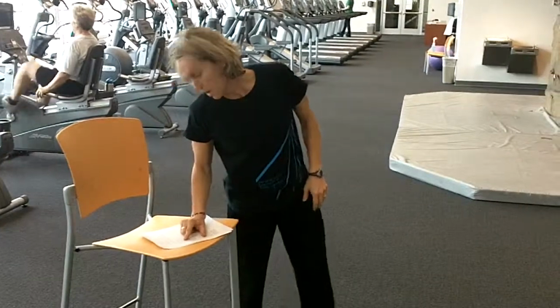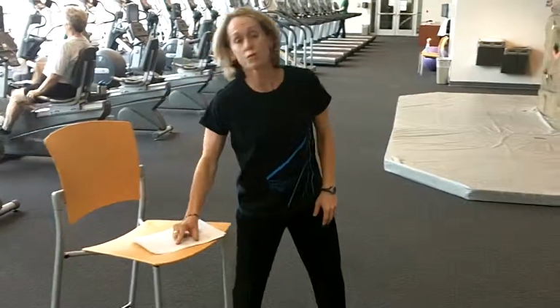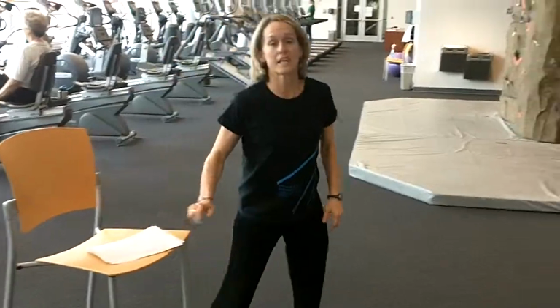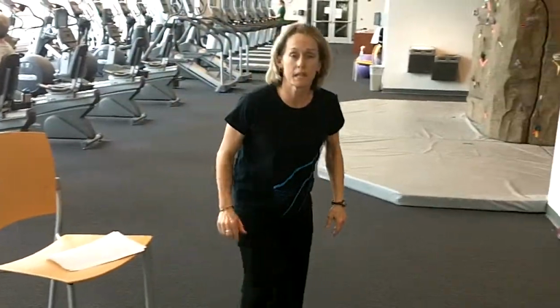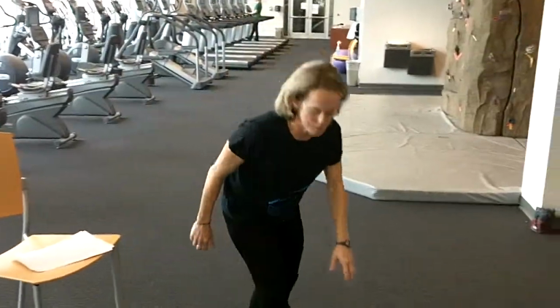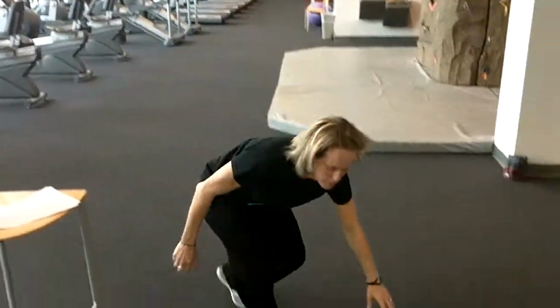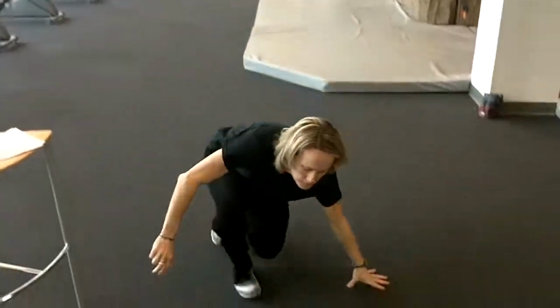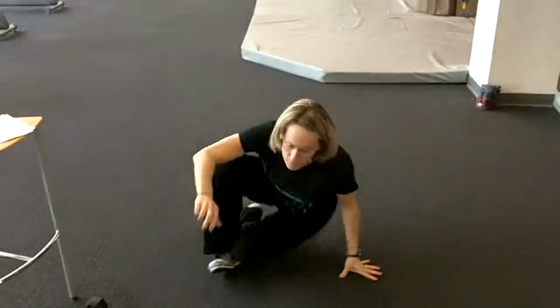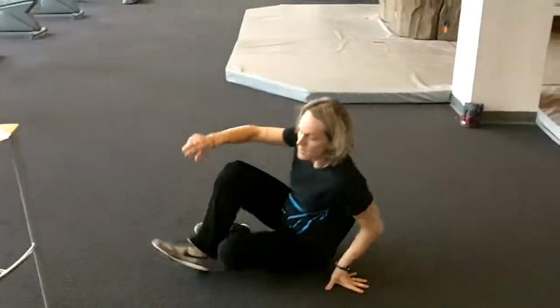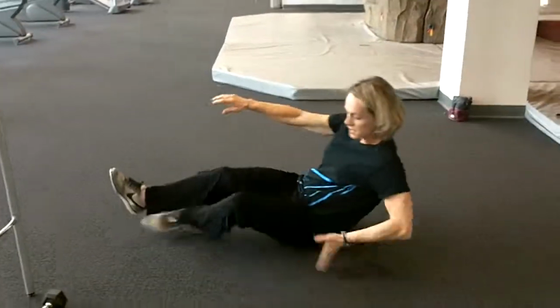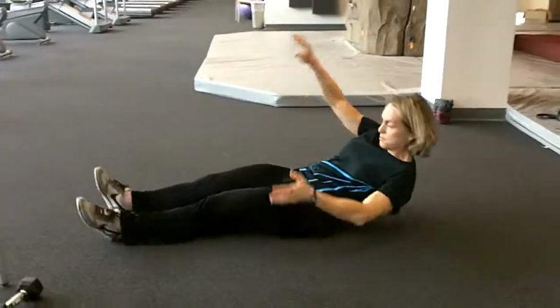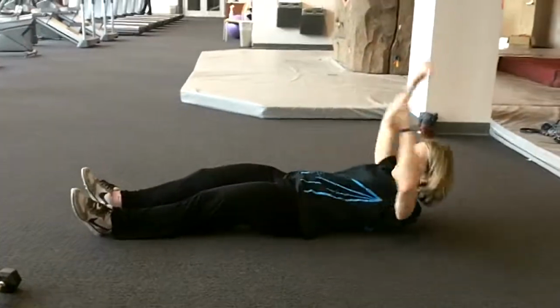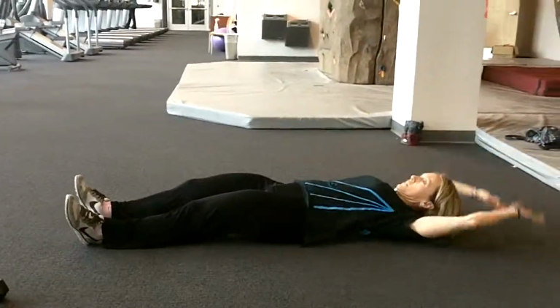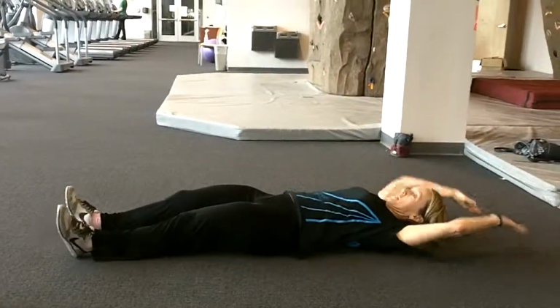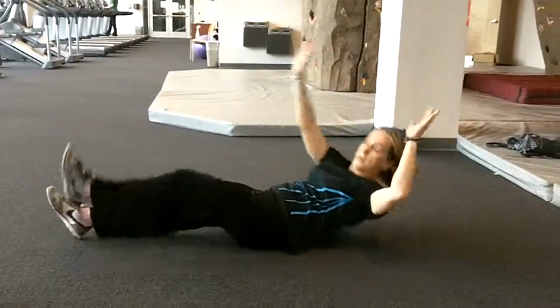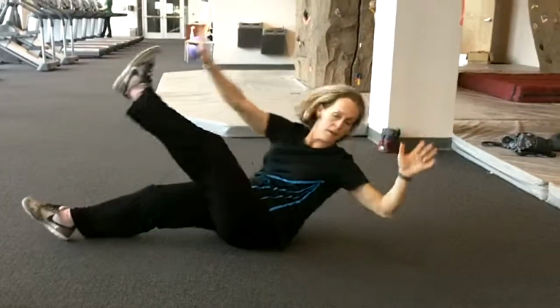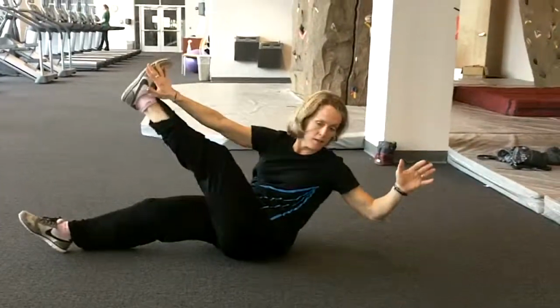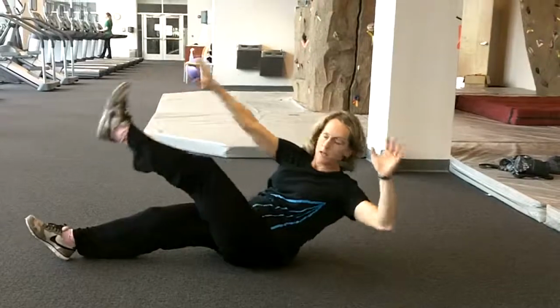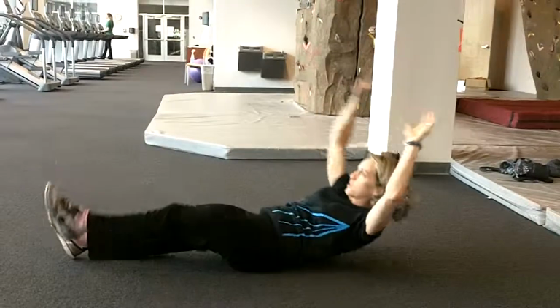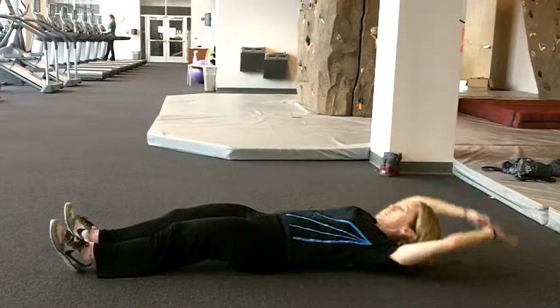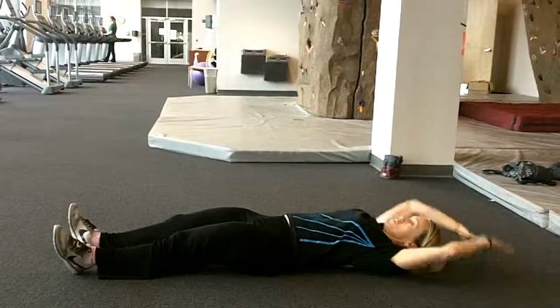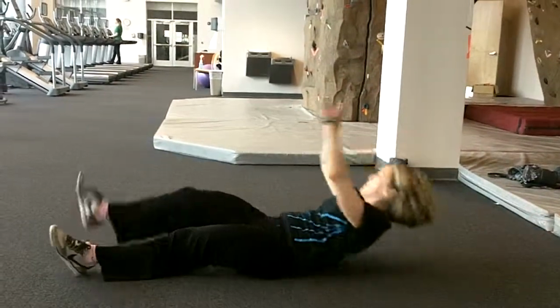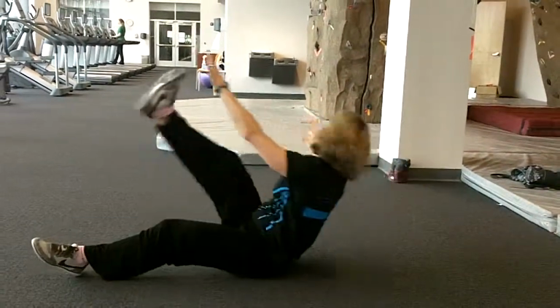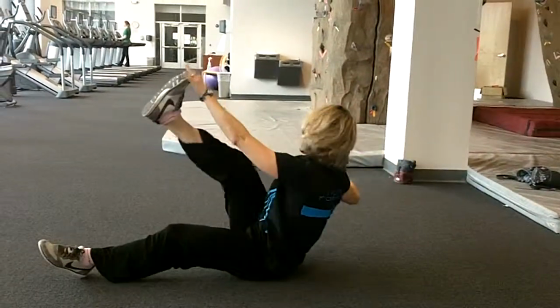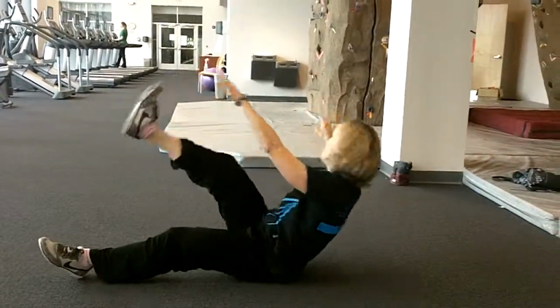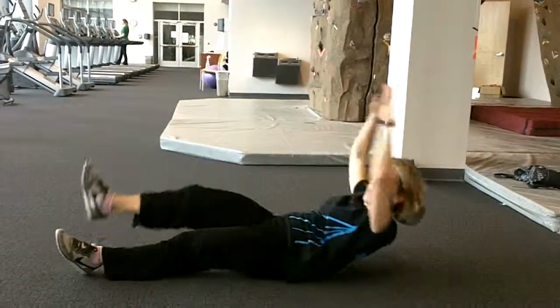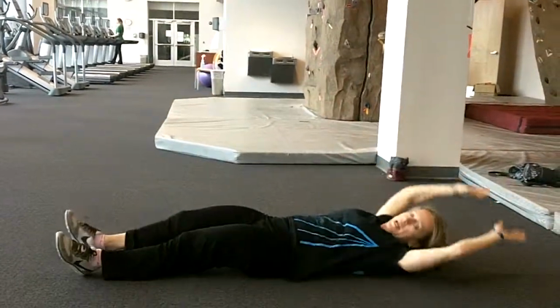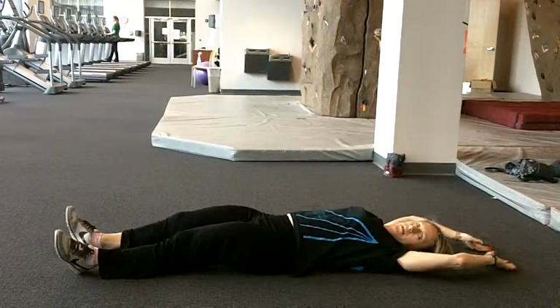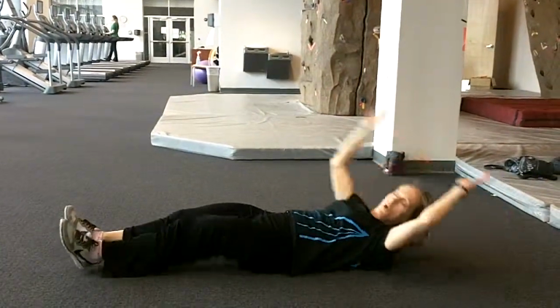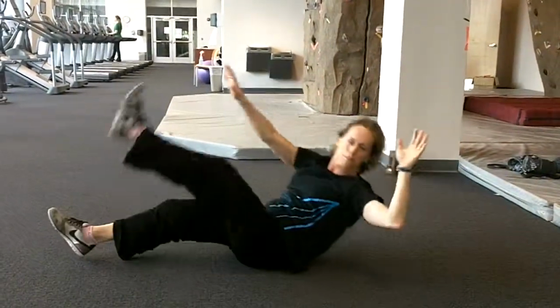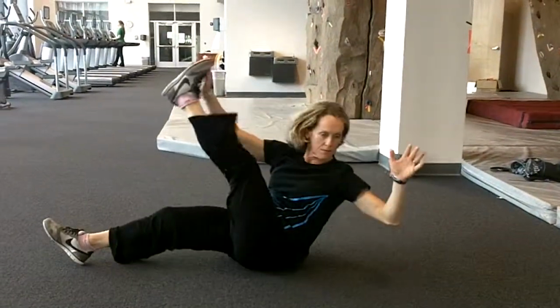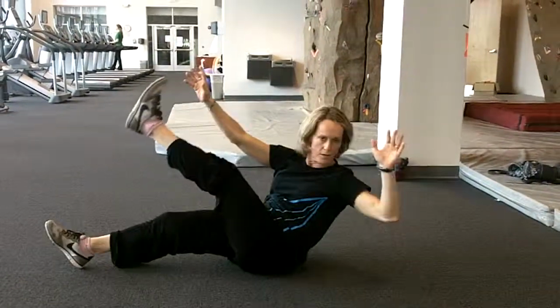Alternating V-Ups — similar to what we did. Twist and turn, hand to opposite foot.